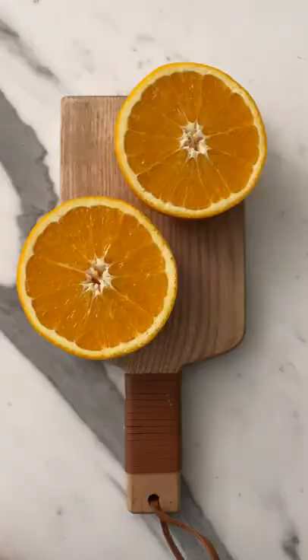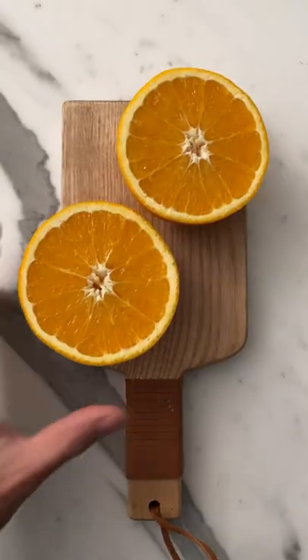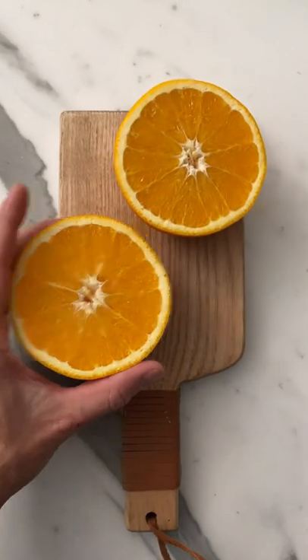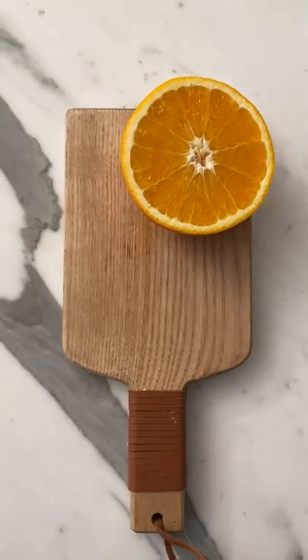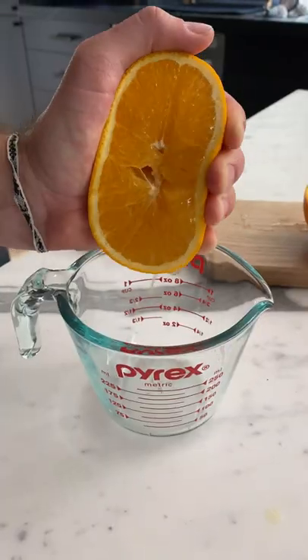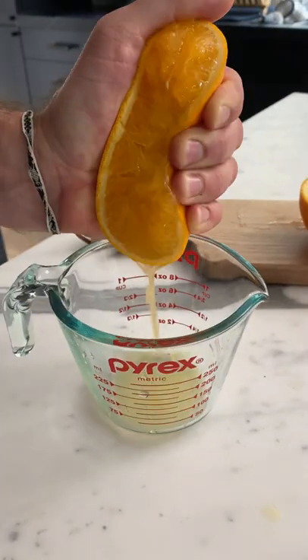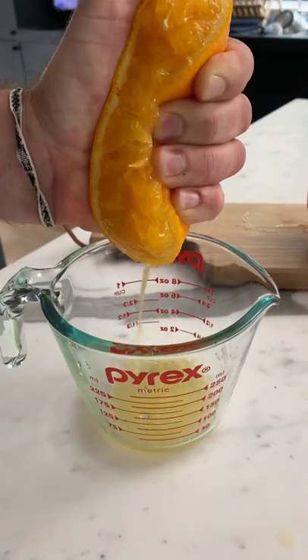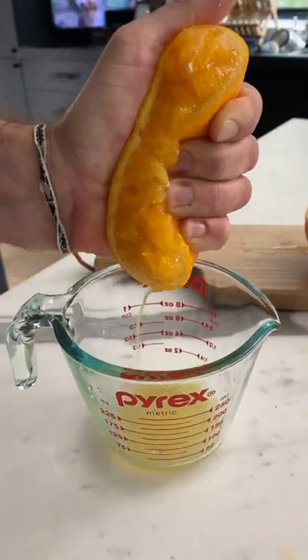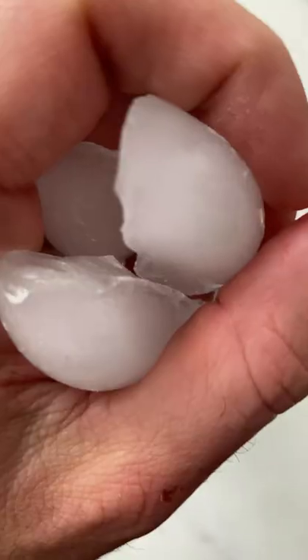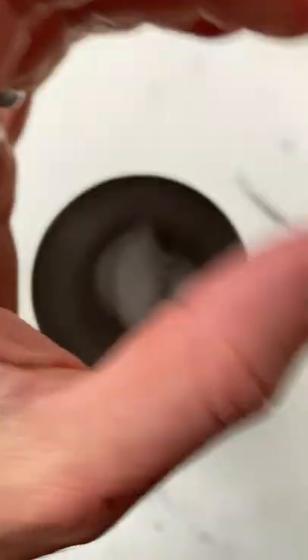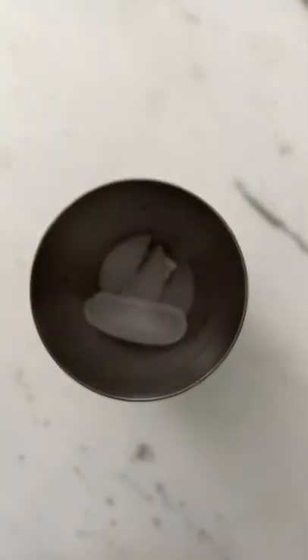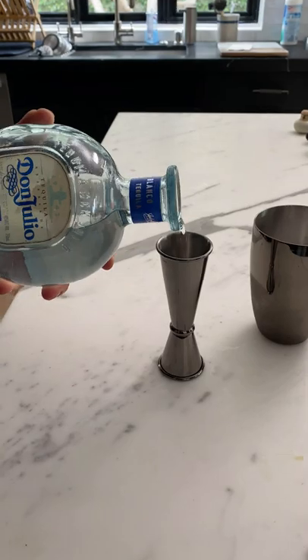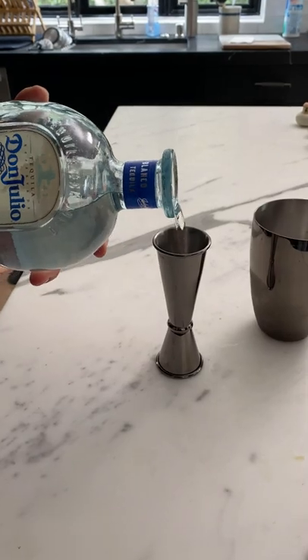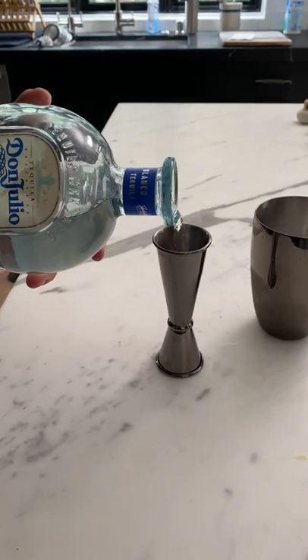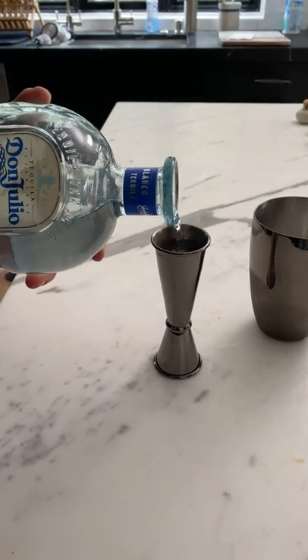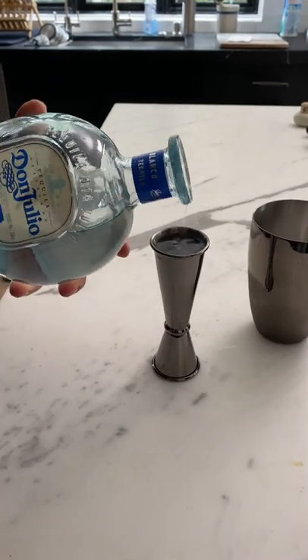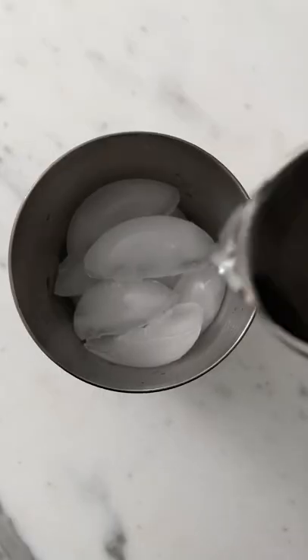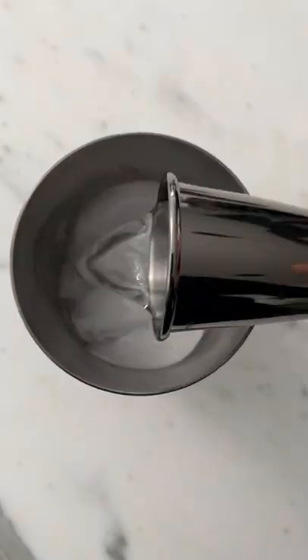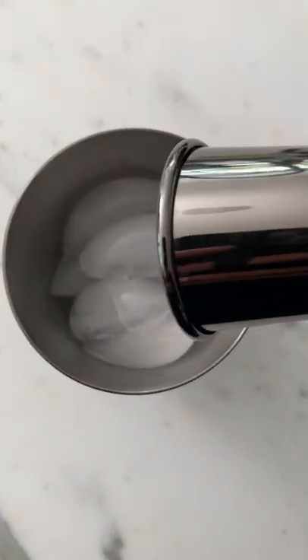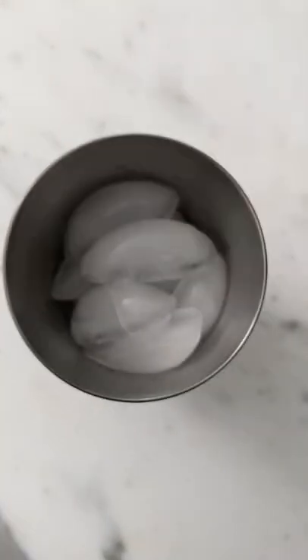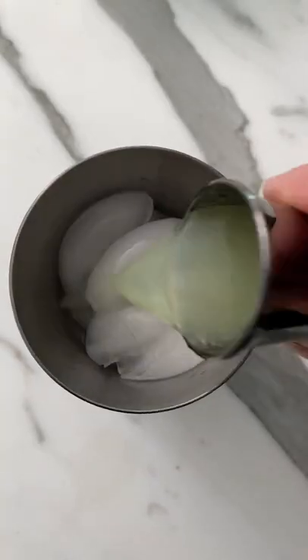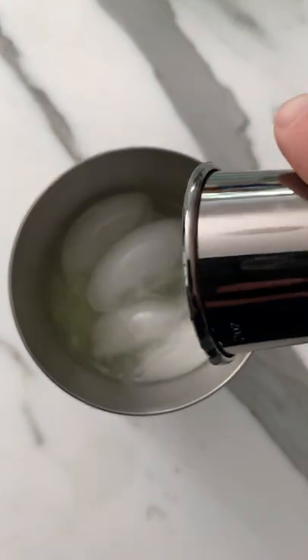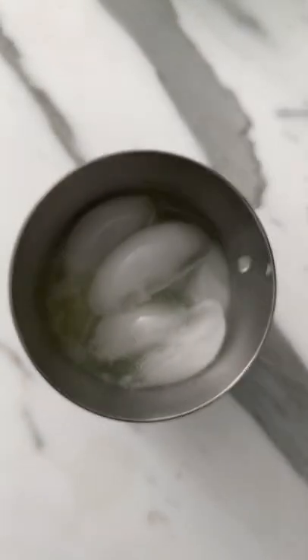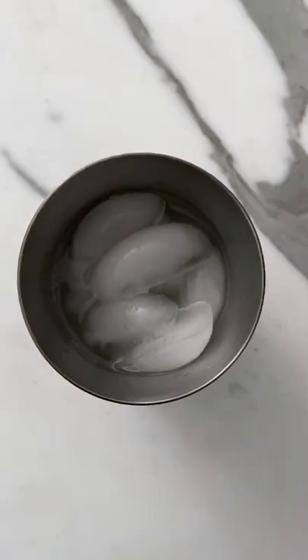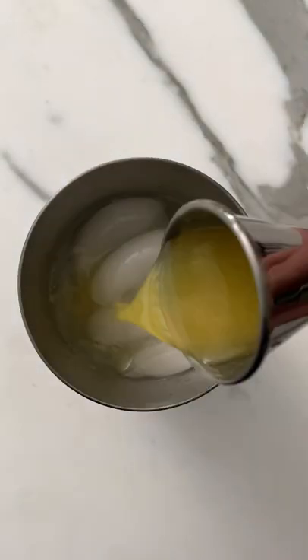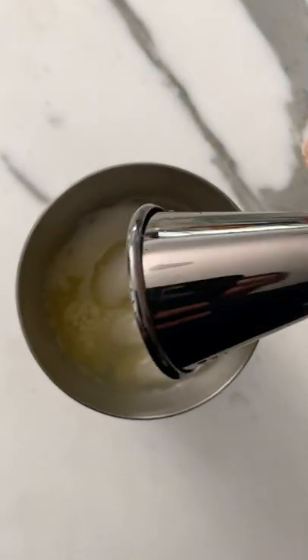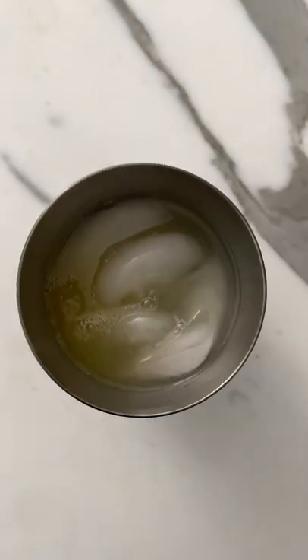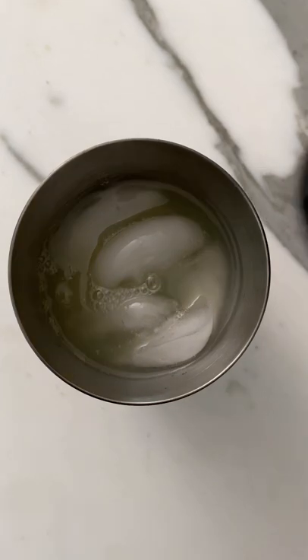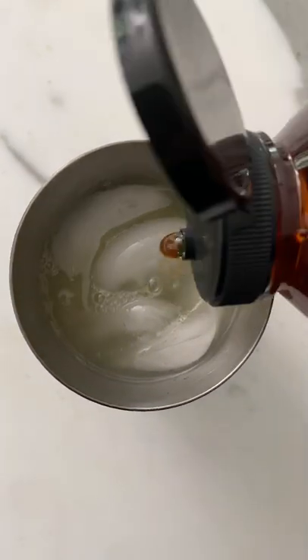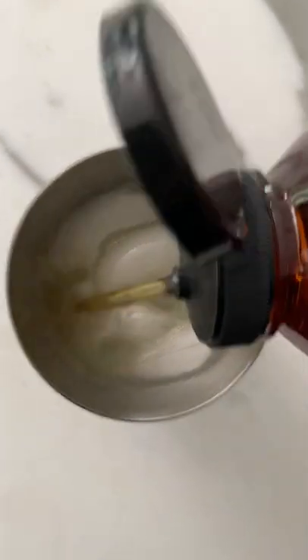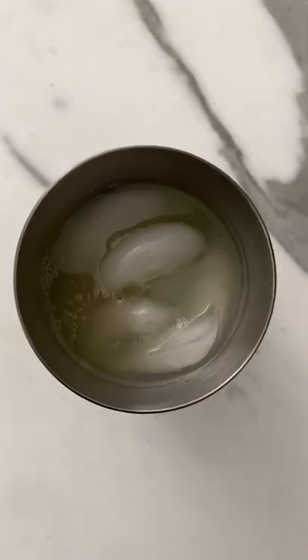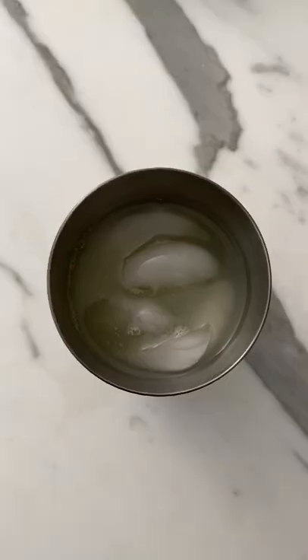Then you're going to juice one orange and then add some ice into your shaker. Make sure you're using a good tequila — I like Don Julio Blanco. Toss it into the shaker with some lime juice and orange juice and a touch of agave.